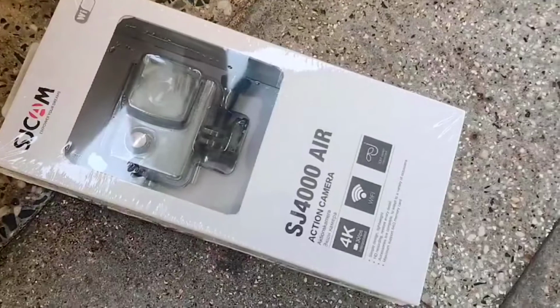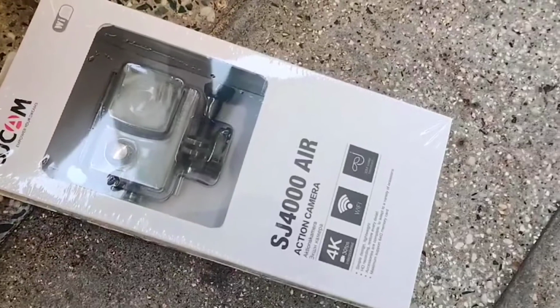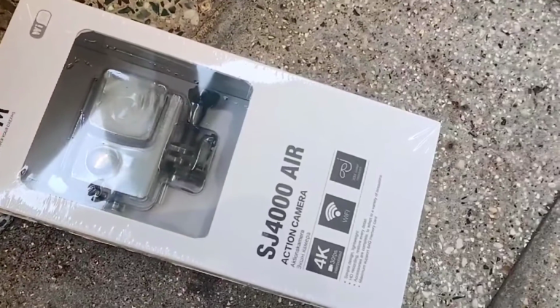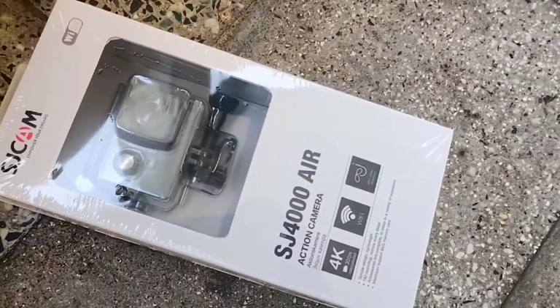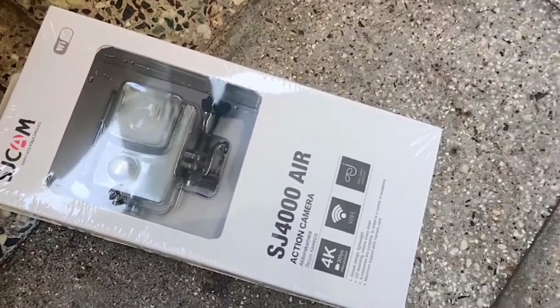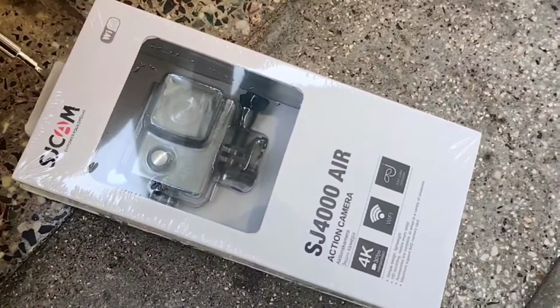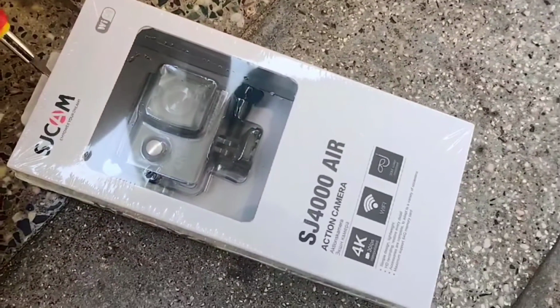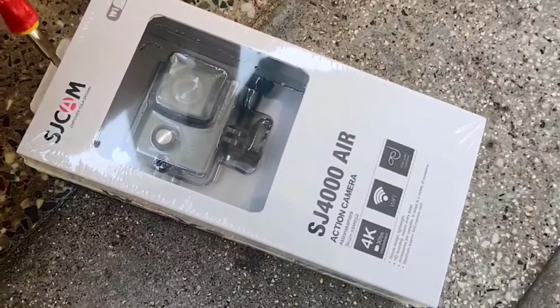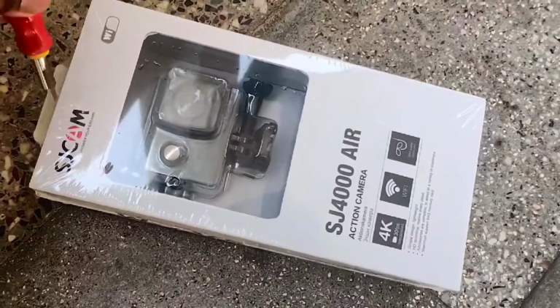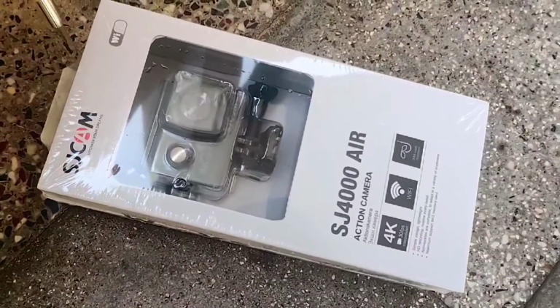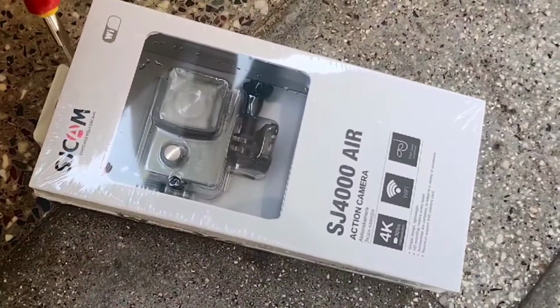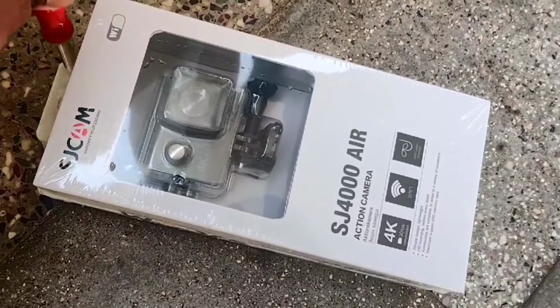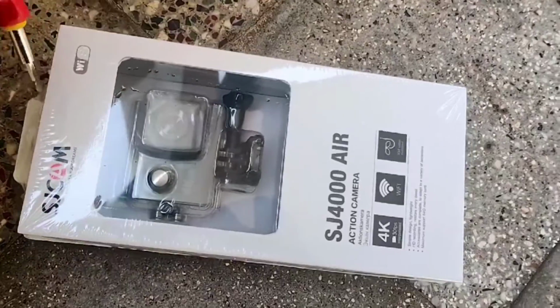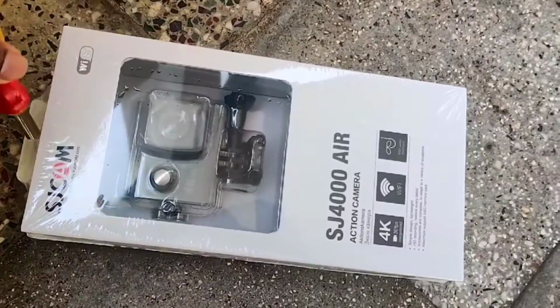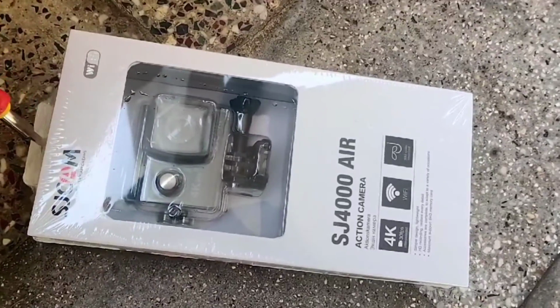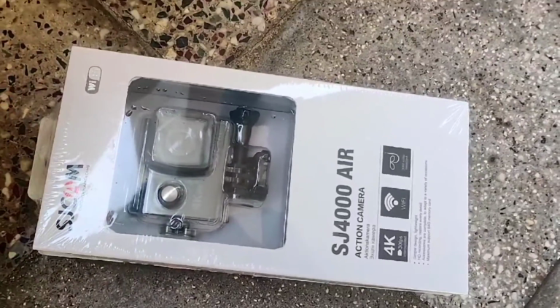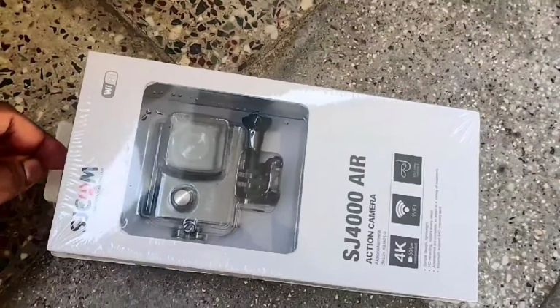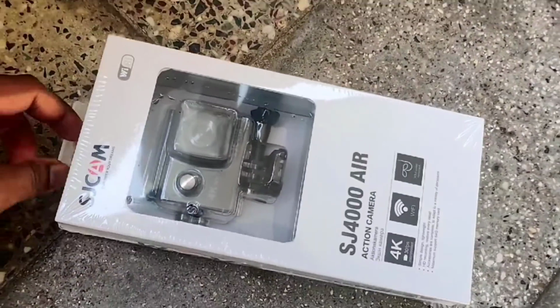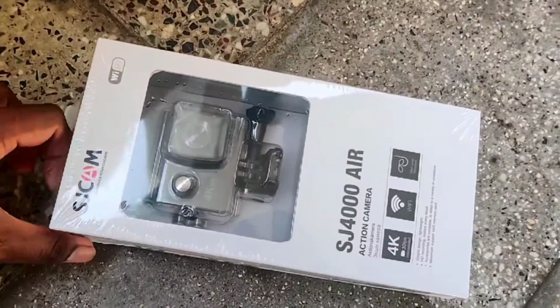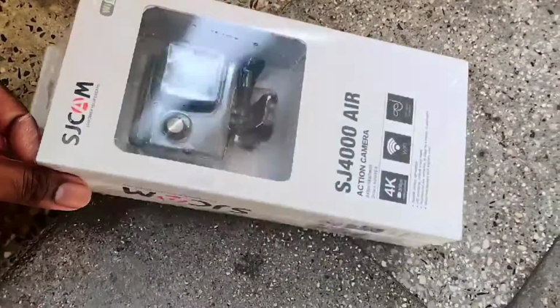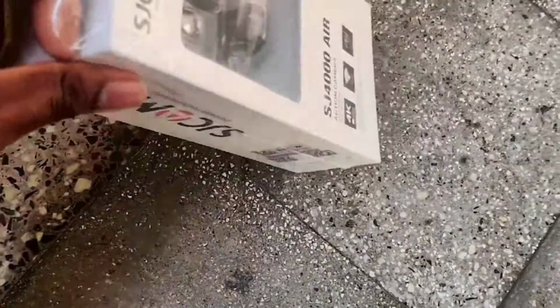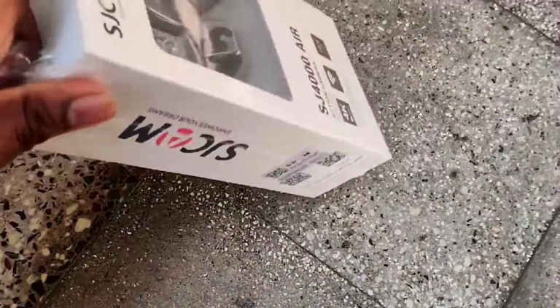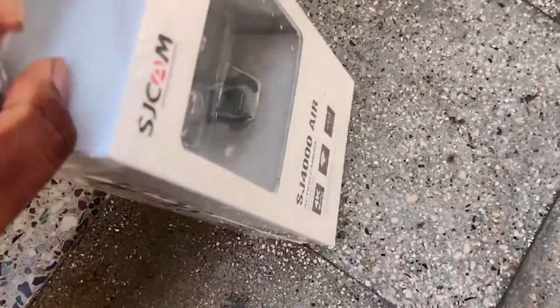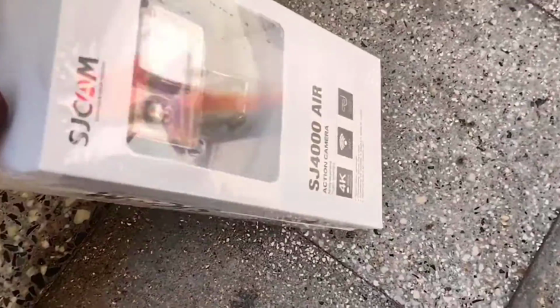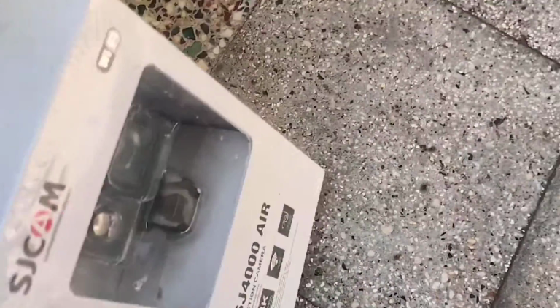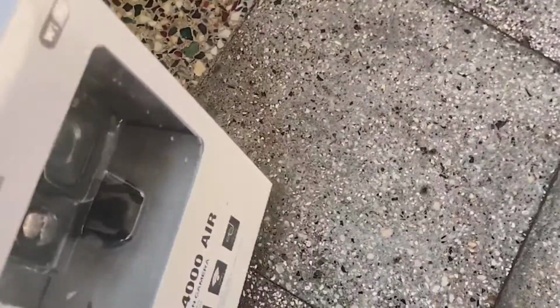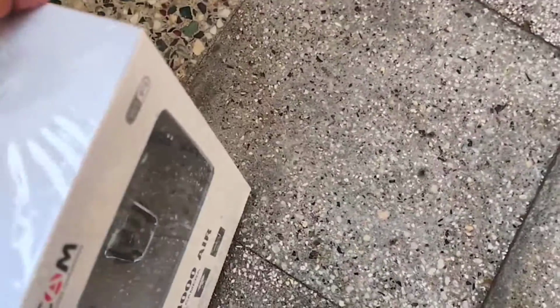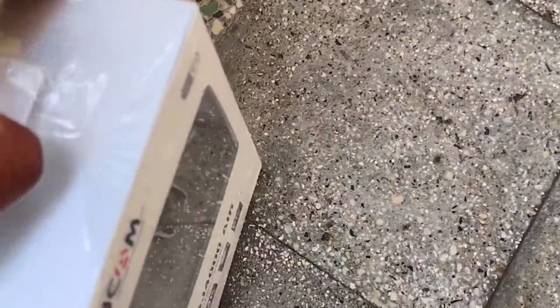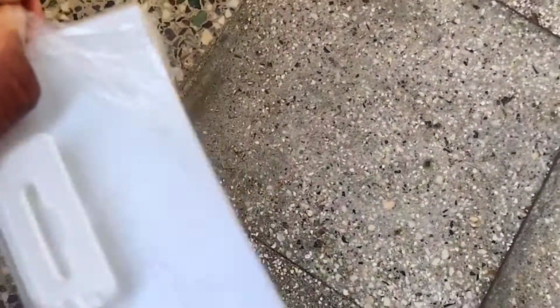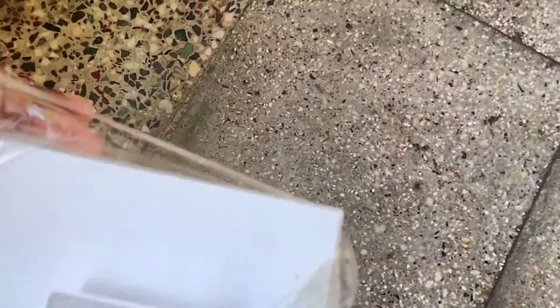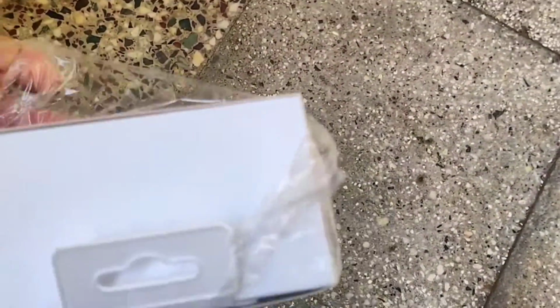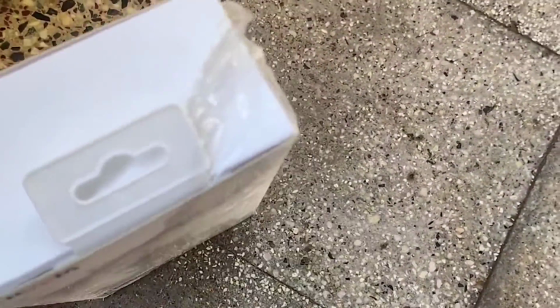Hello guys, welcome to the channel. Today let us unbox this SJCAM 4000 — this is the cheapest budget action camera available under 6000 rupees. I got this from Flipkart.